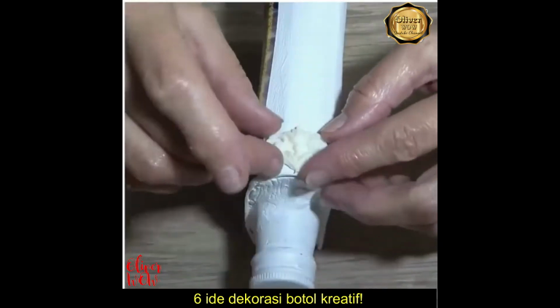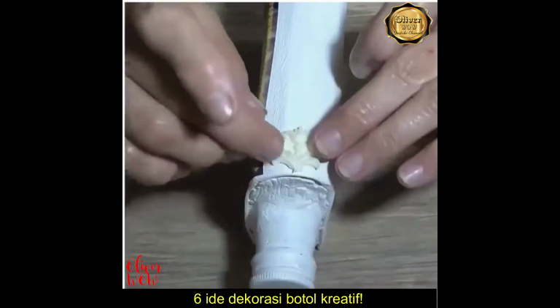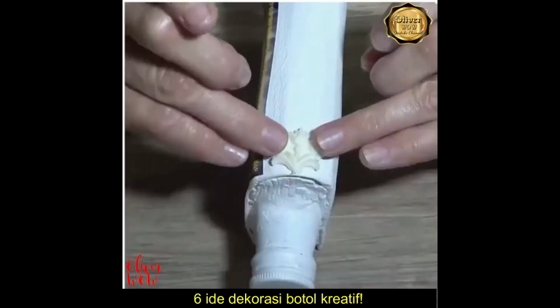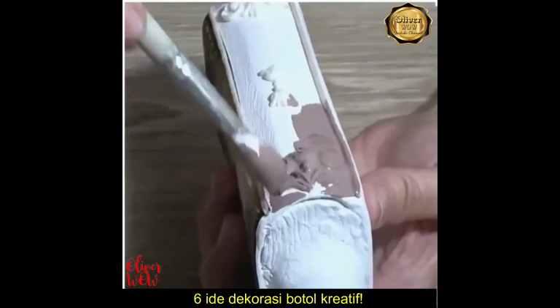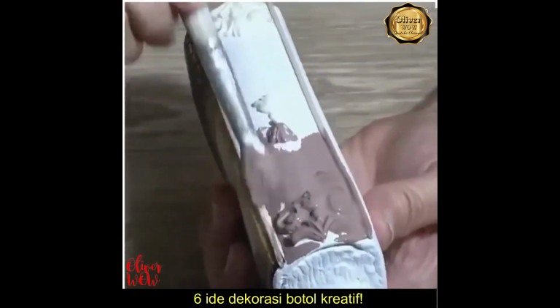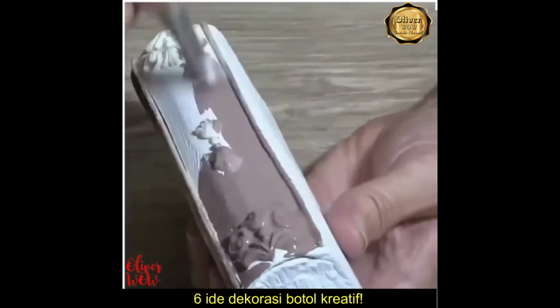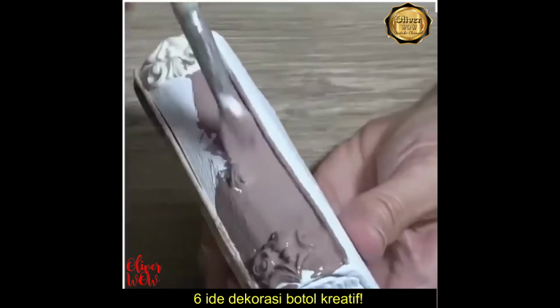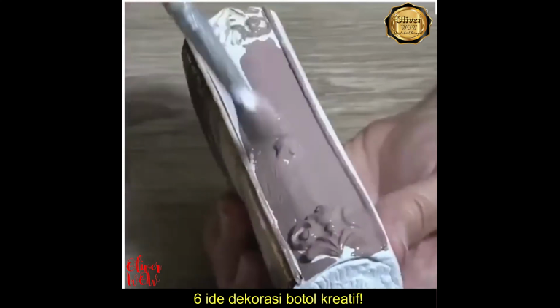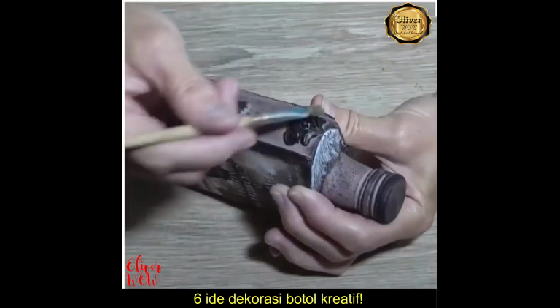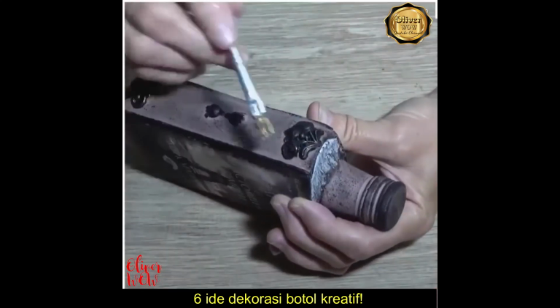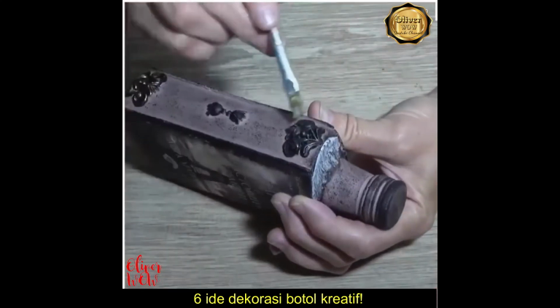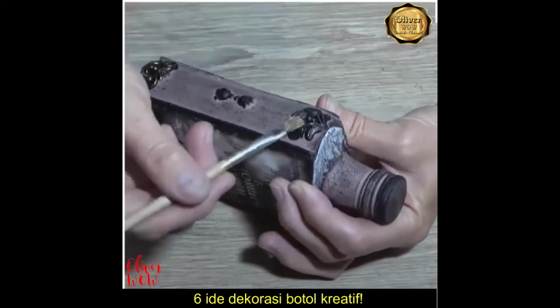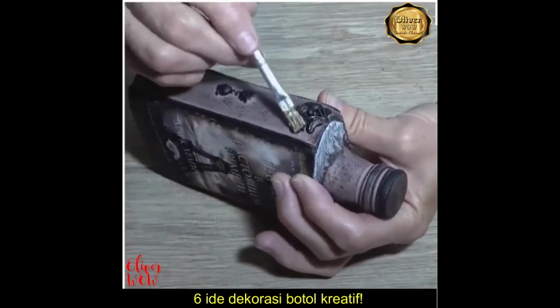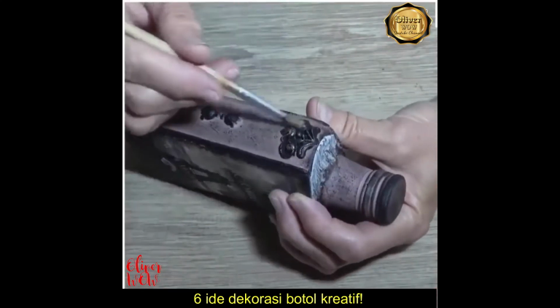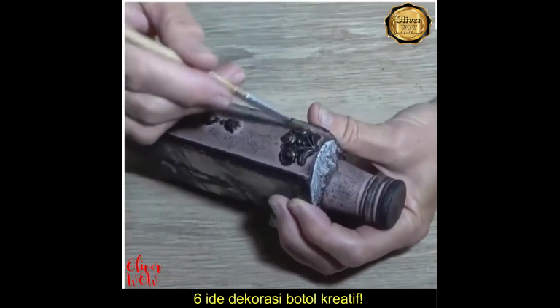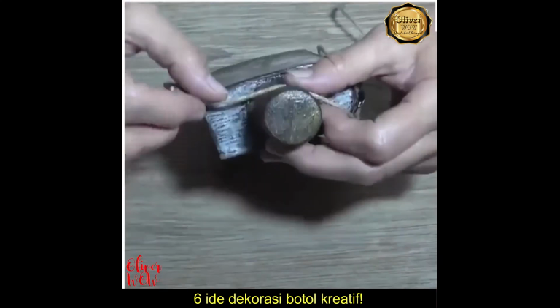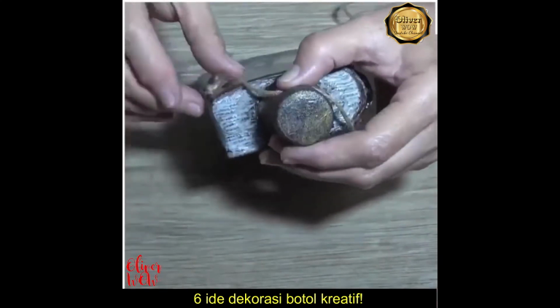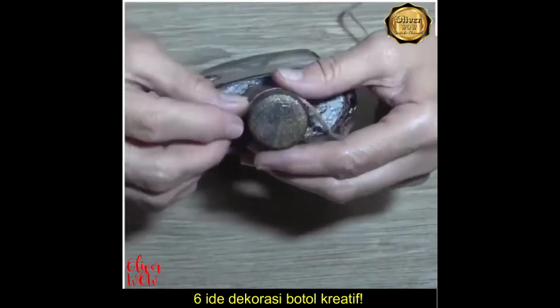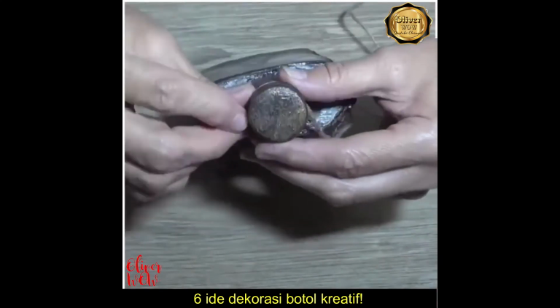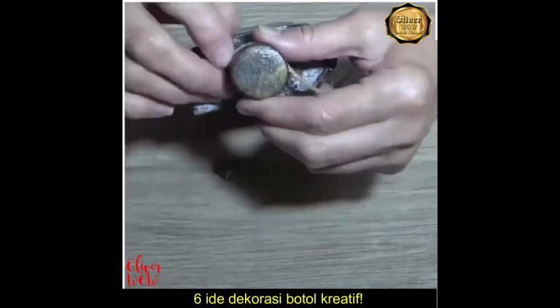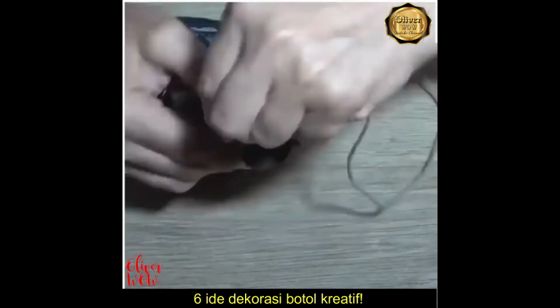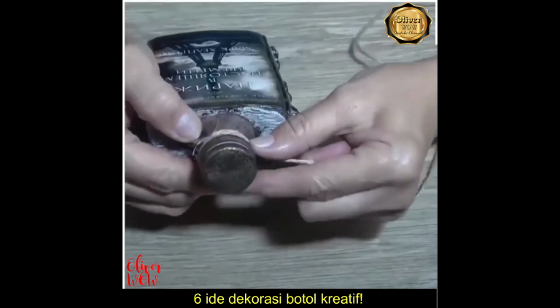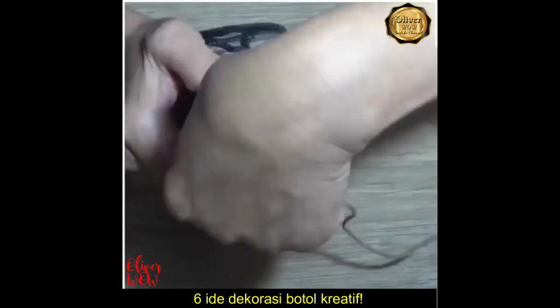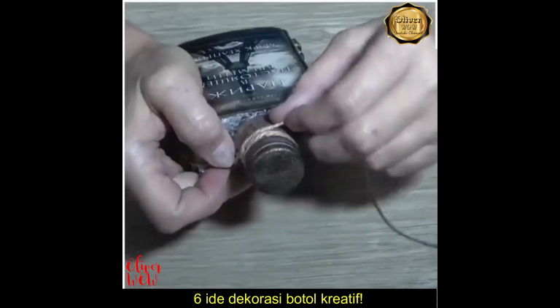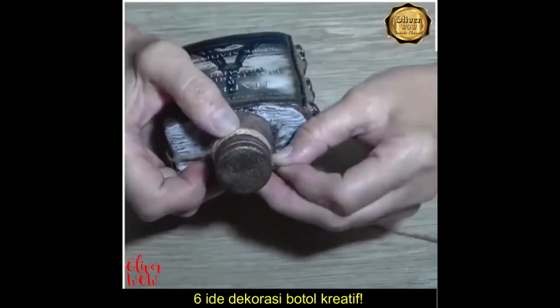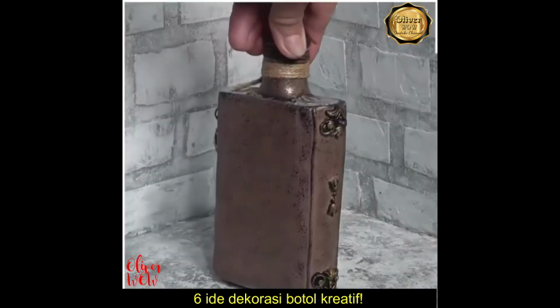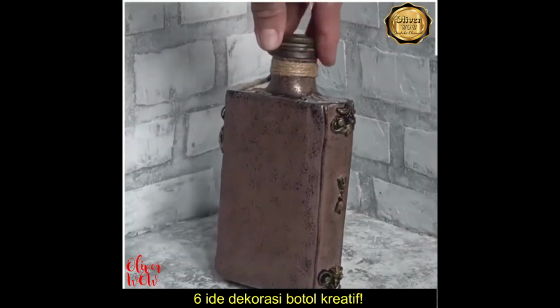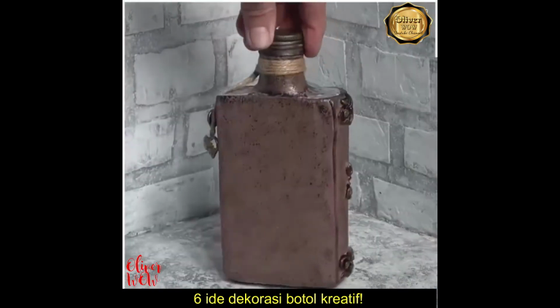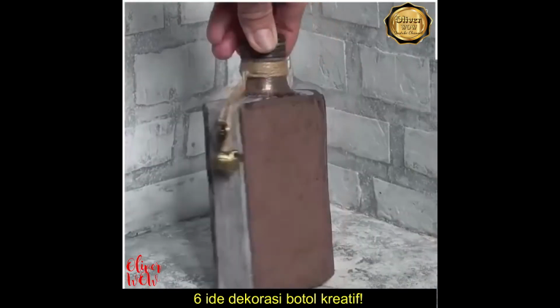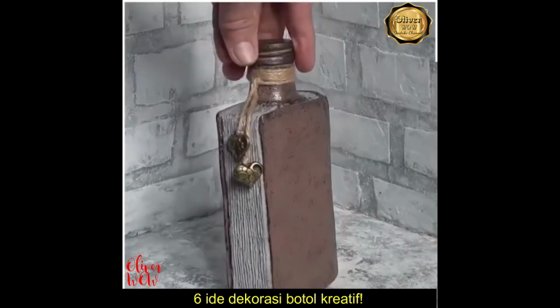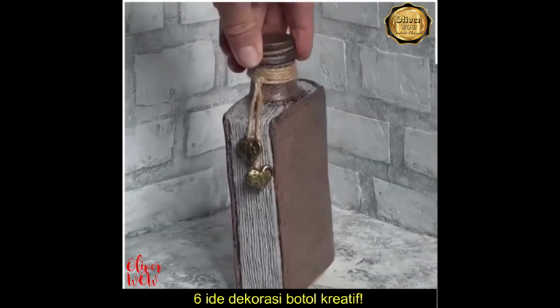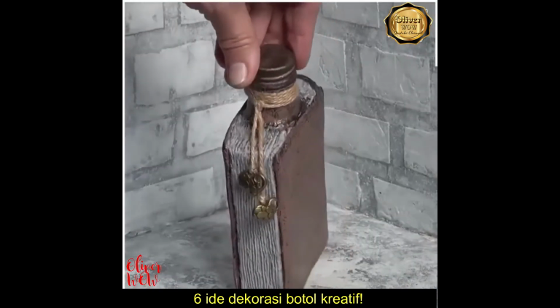Wow! Look at these amazing details! Such an incredible piece!